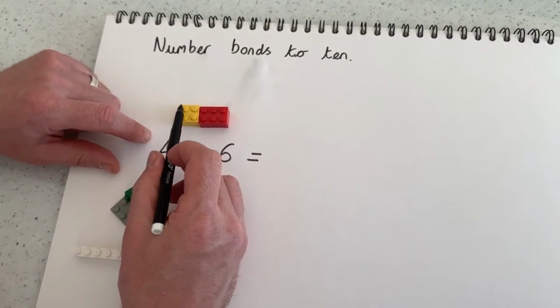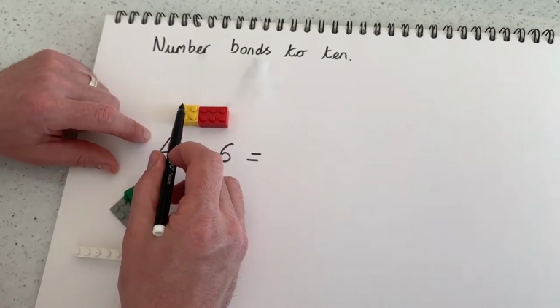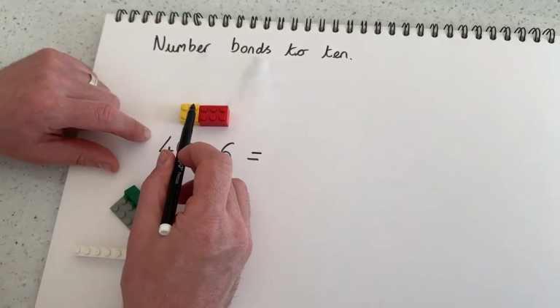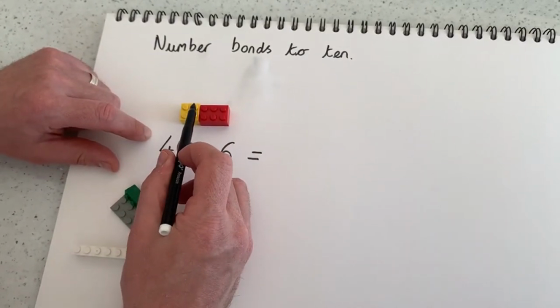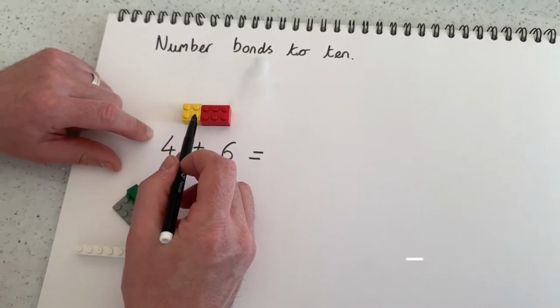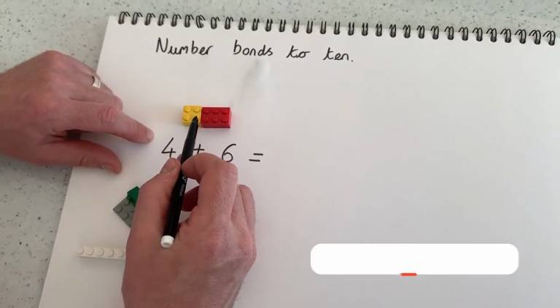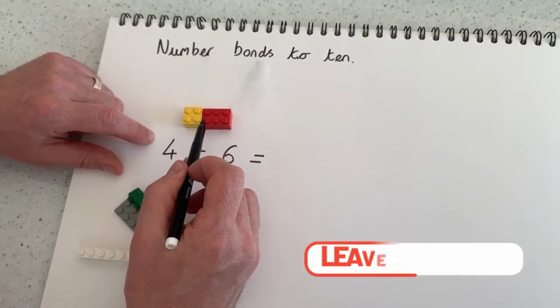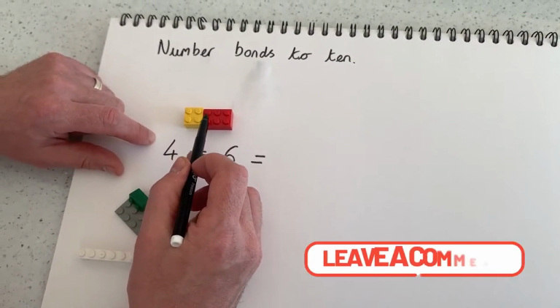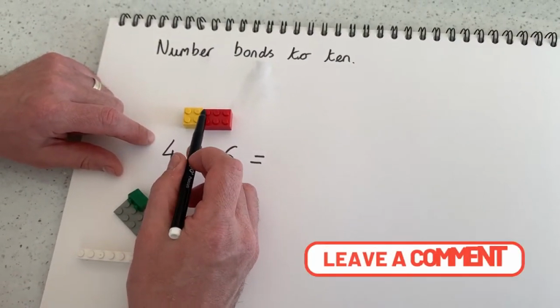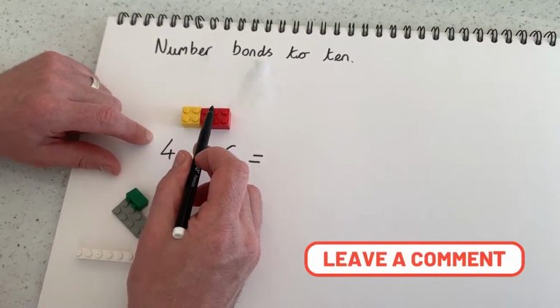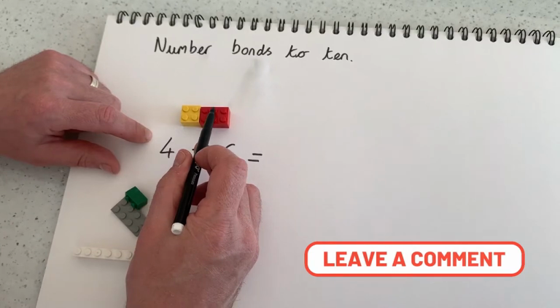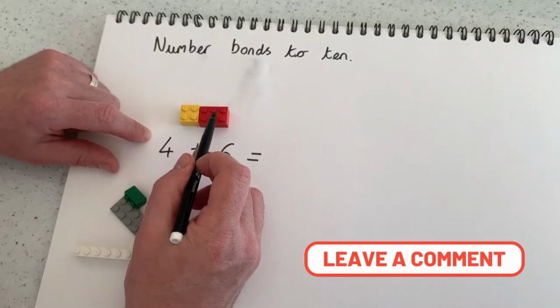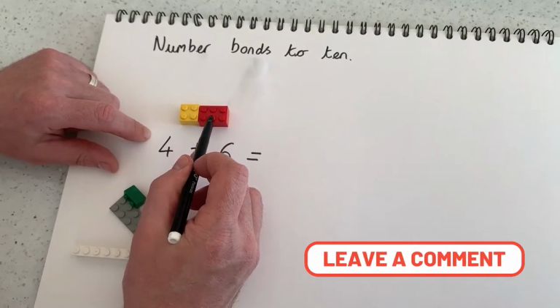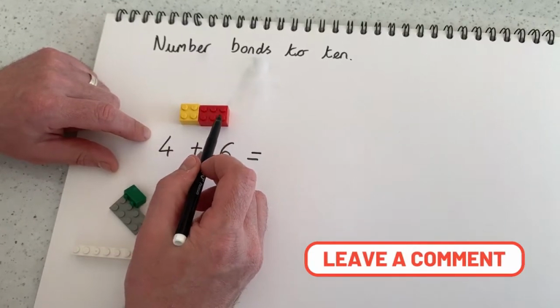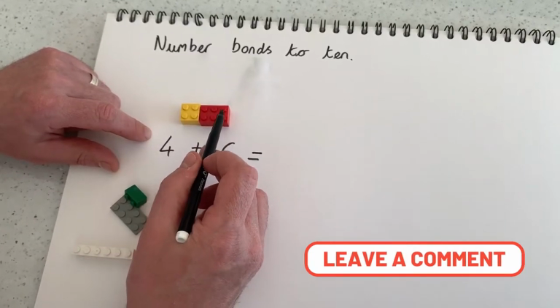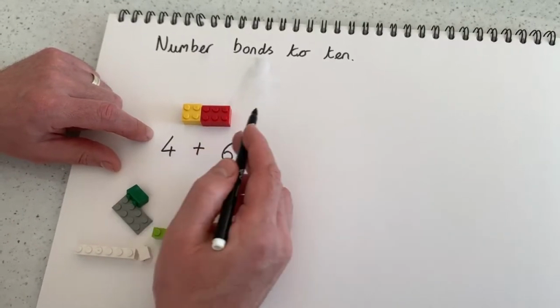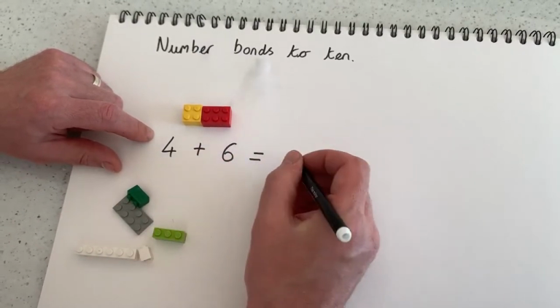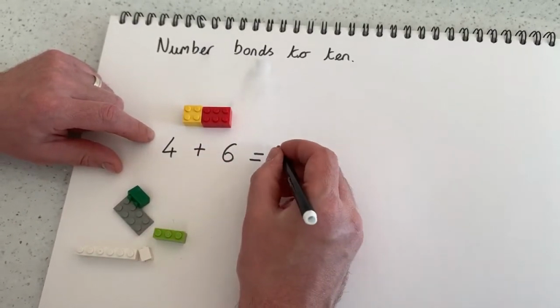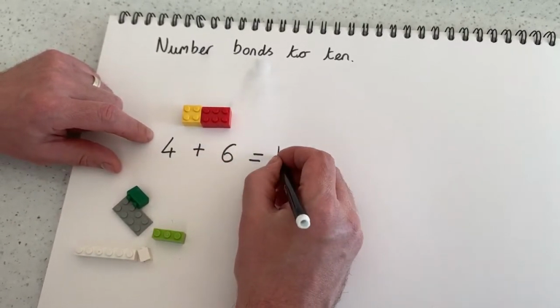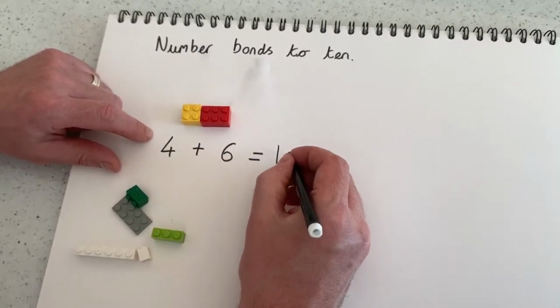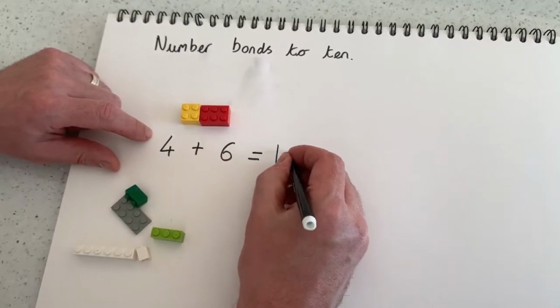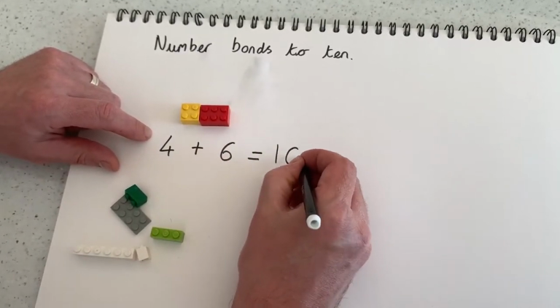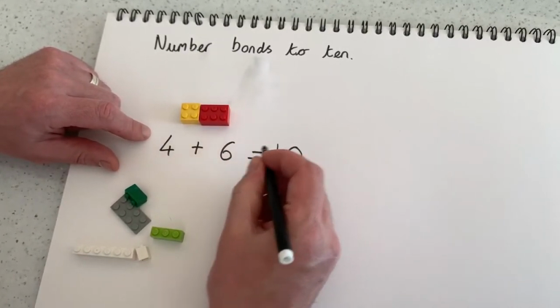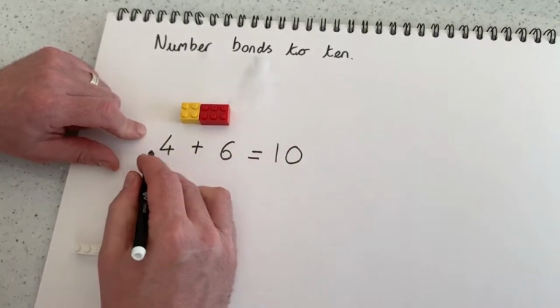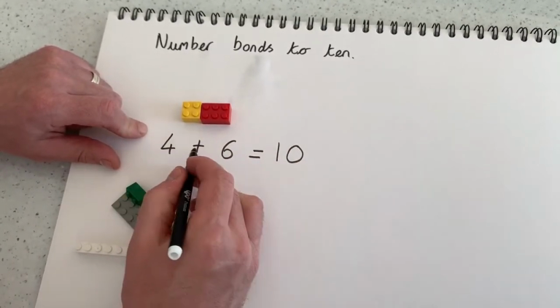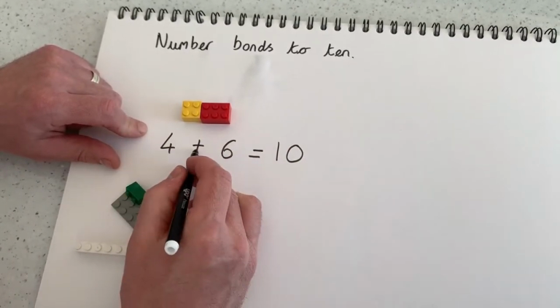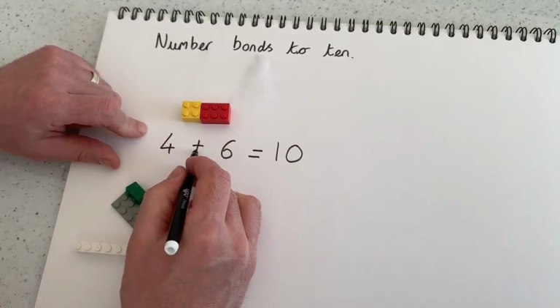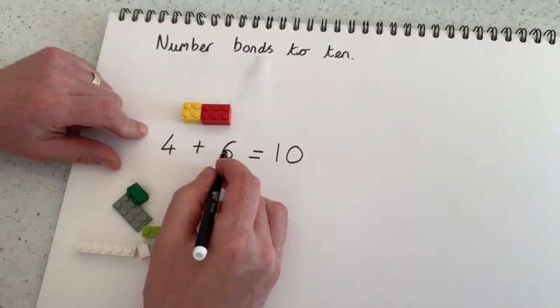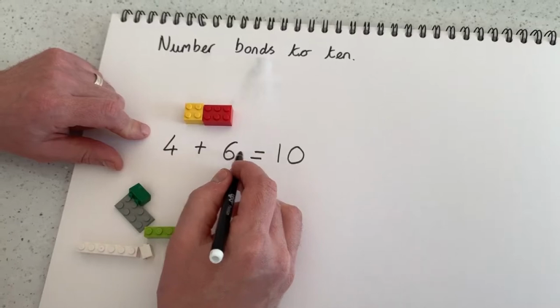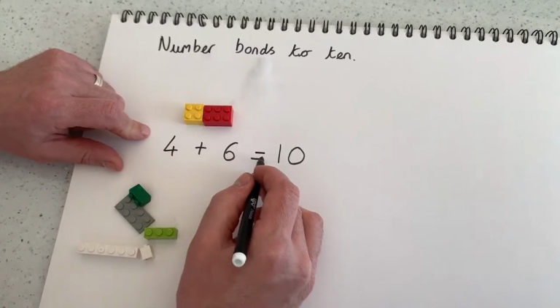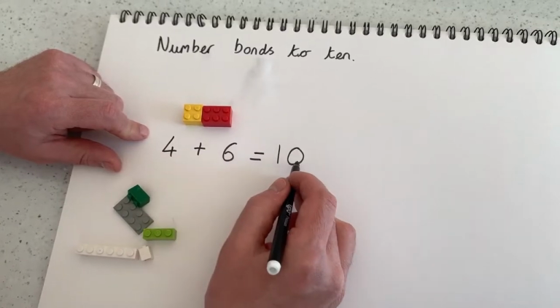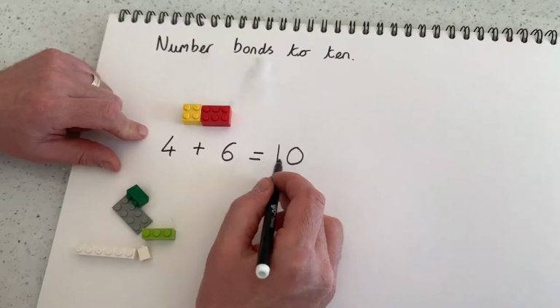Then we put these together and count all the dots together: 1, 2, 3, 4, 5, 6, 7, 8, 9, 10. So 4 add 6 equals 10.